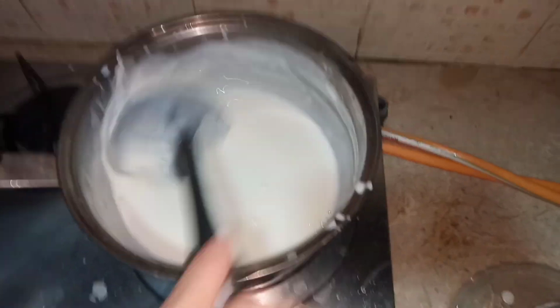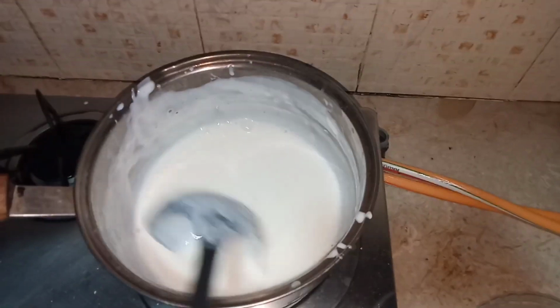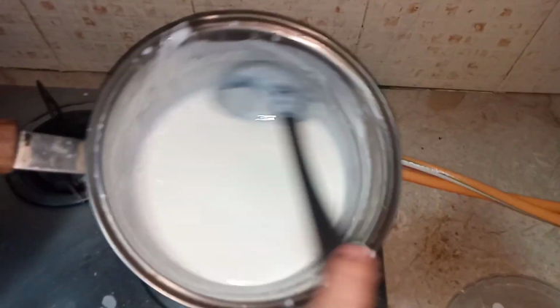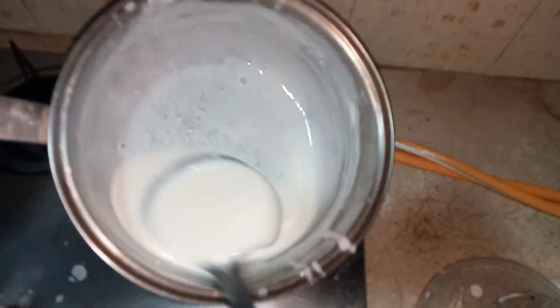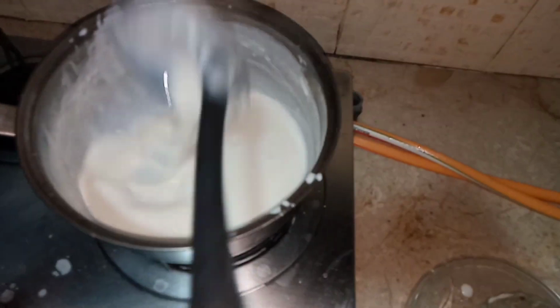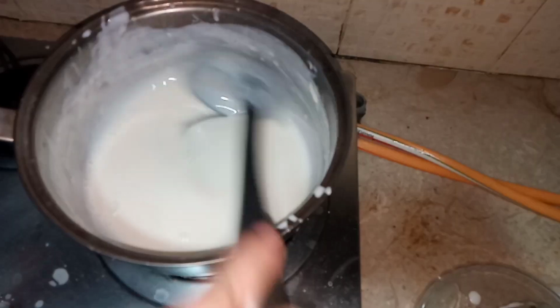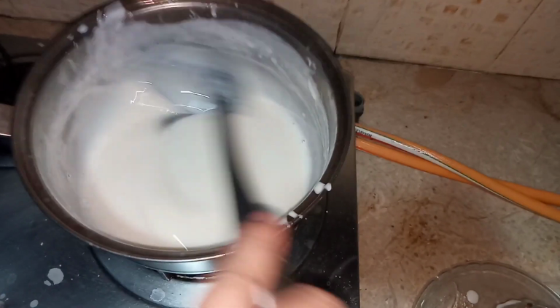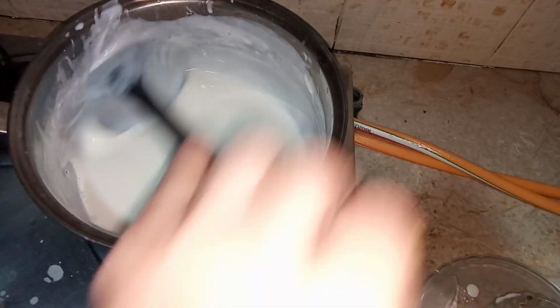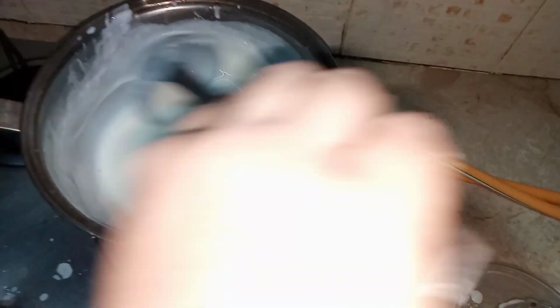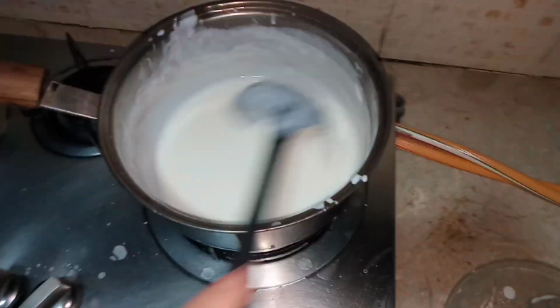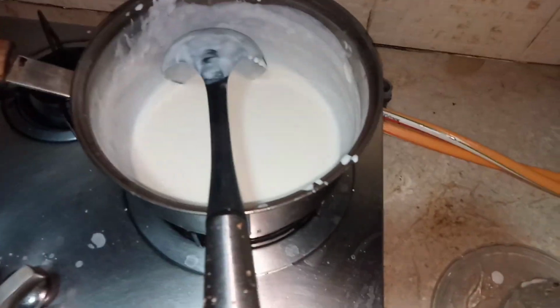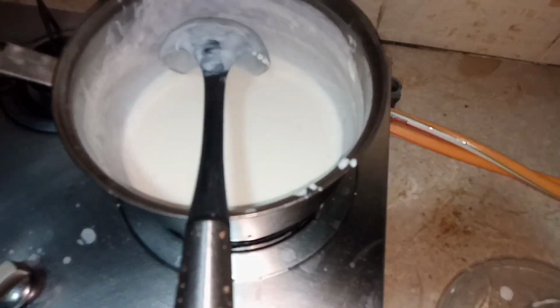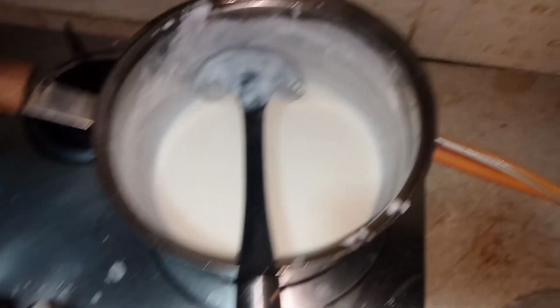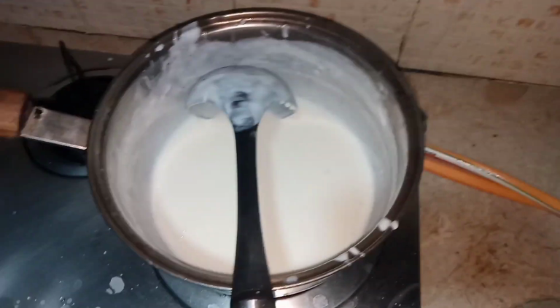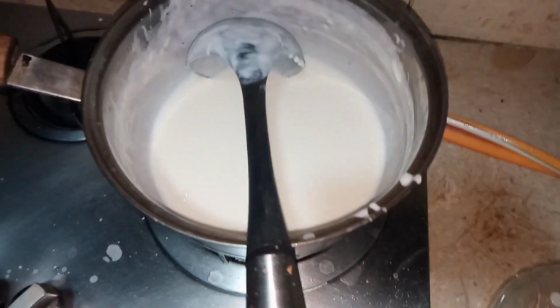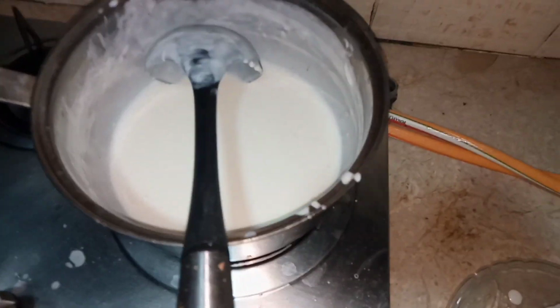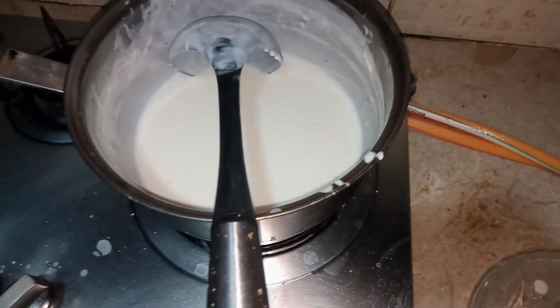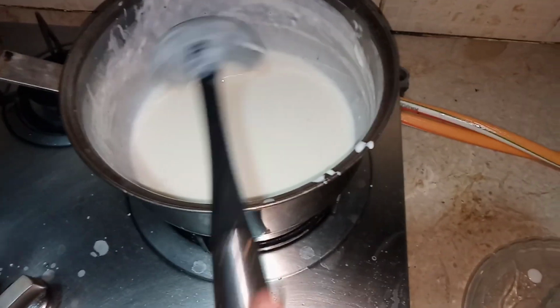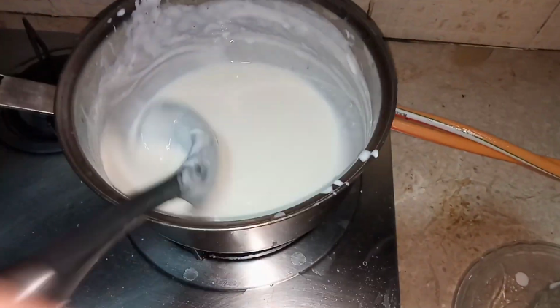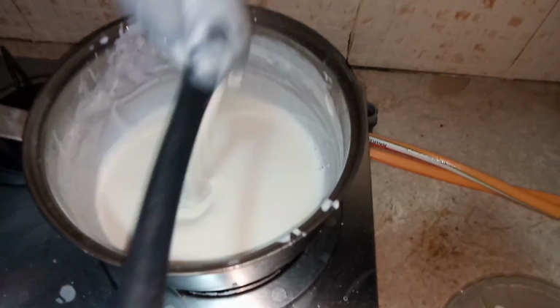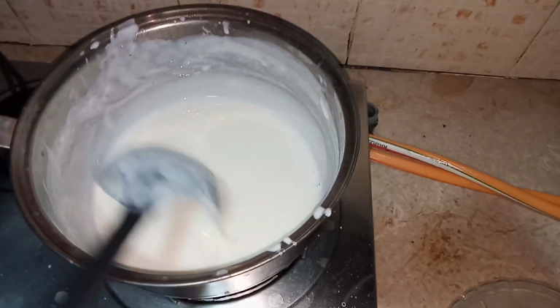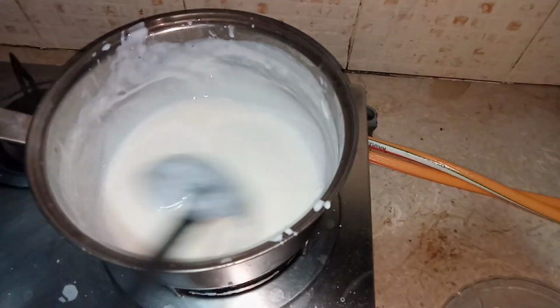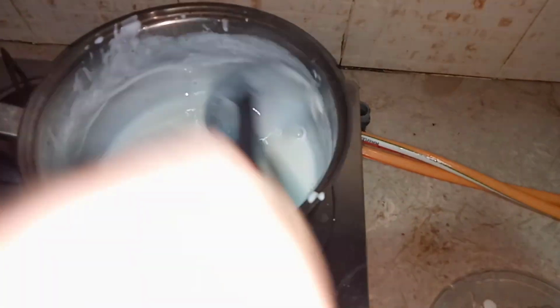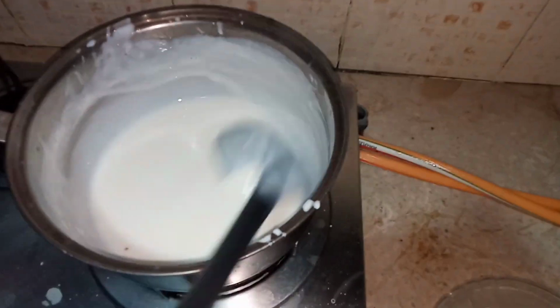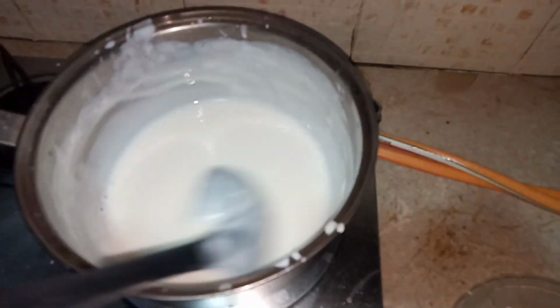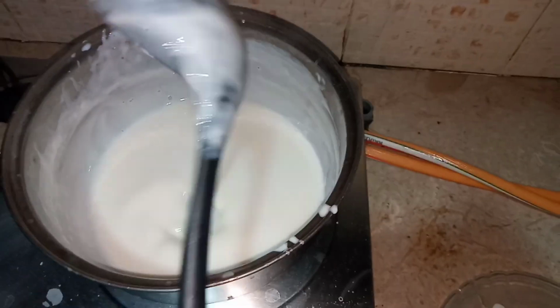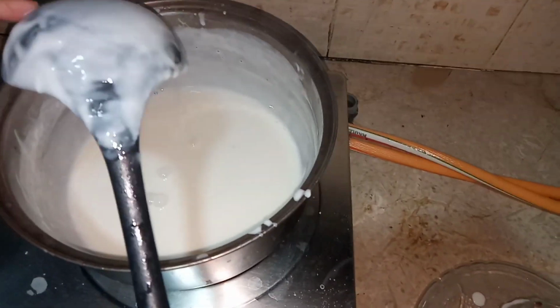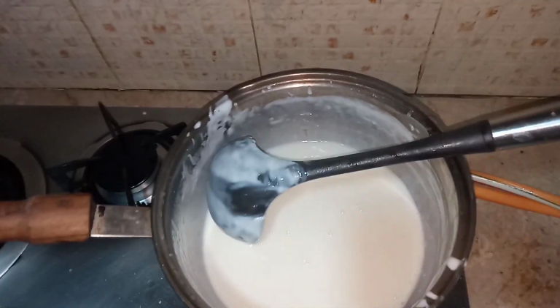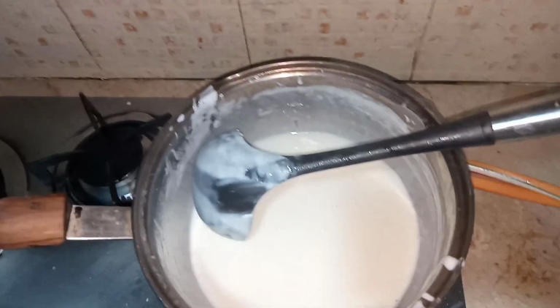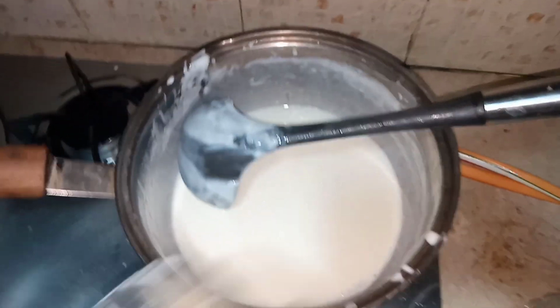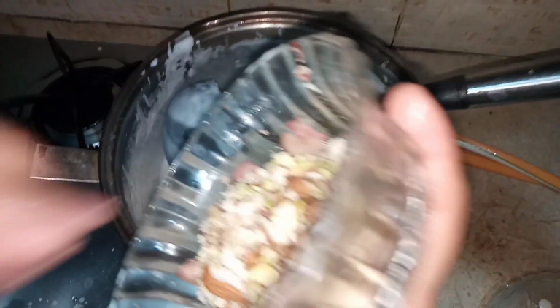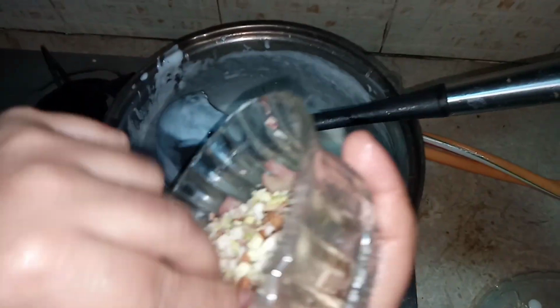When I get the perfect consistency I want, I am going to add the dry fruits and then dish it out. It's such an easy and simple recipe — you just need to get the ingredients and that's it.